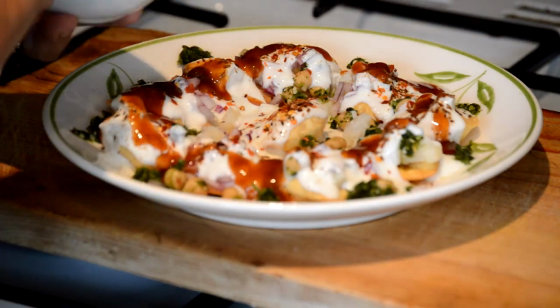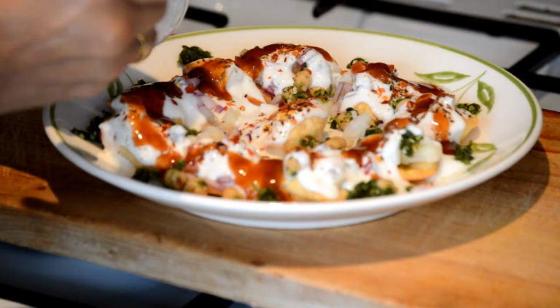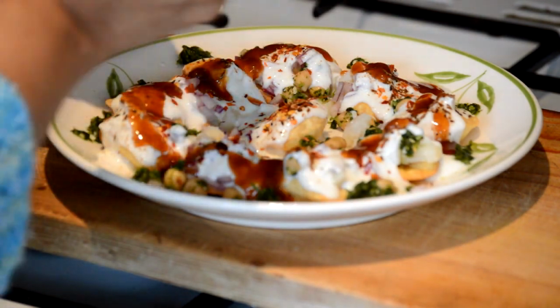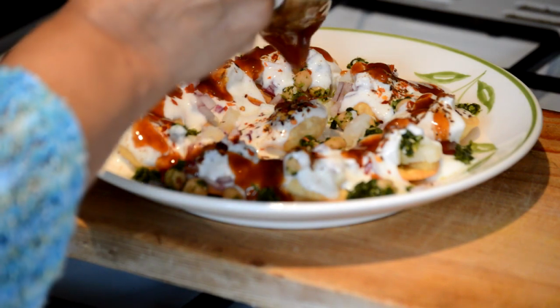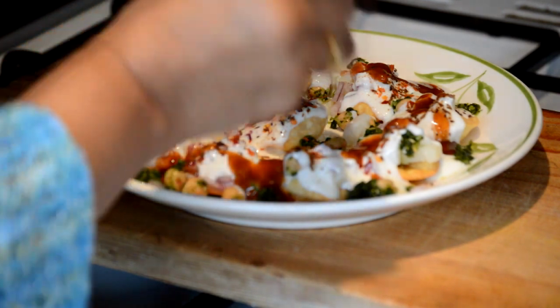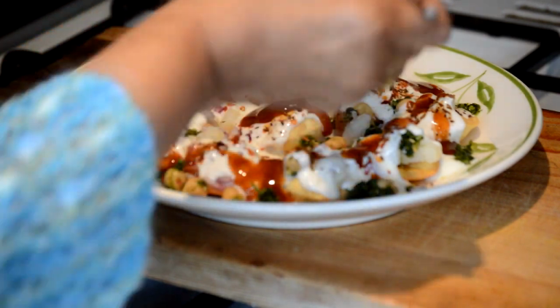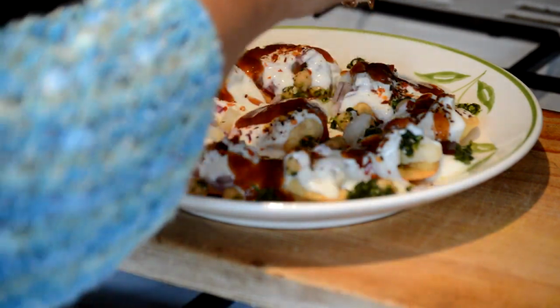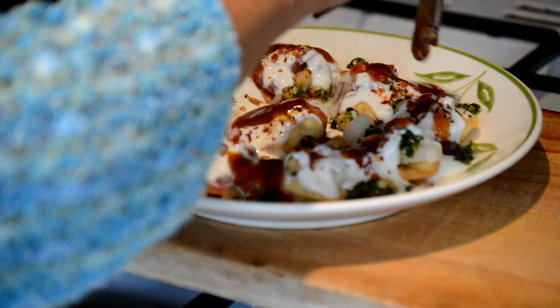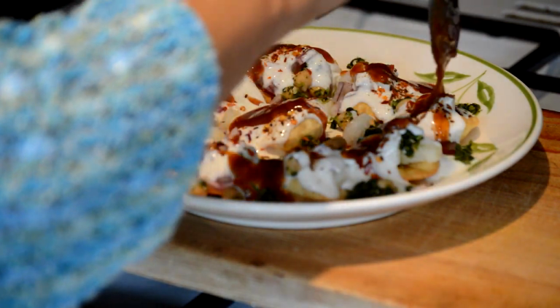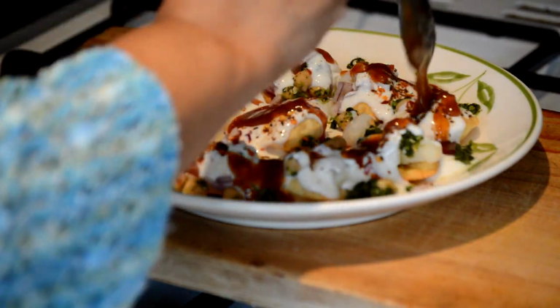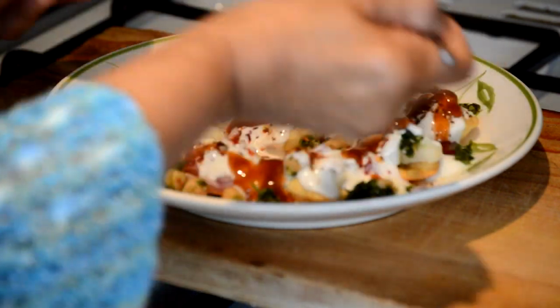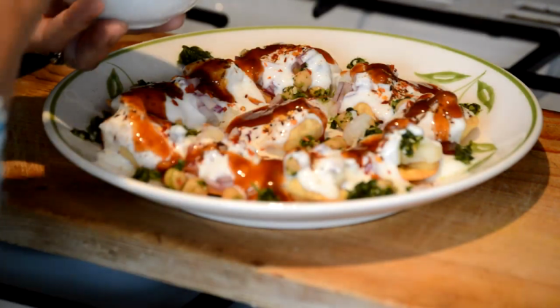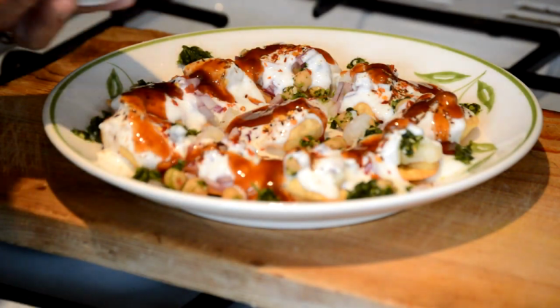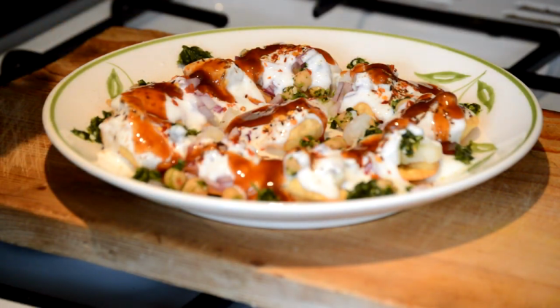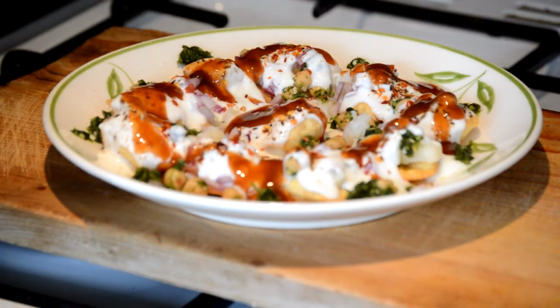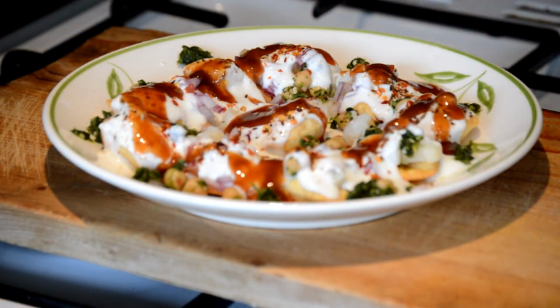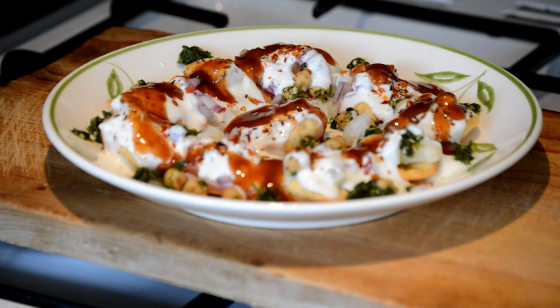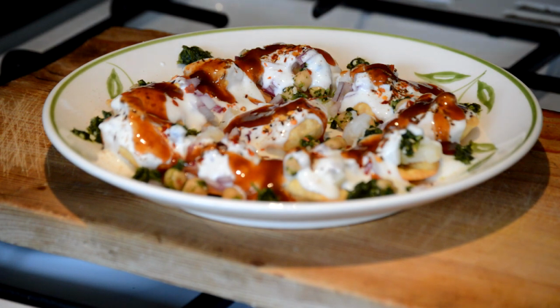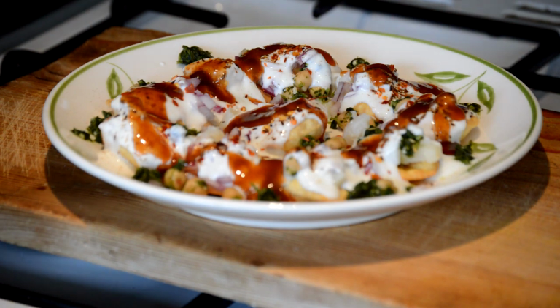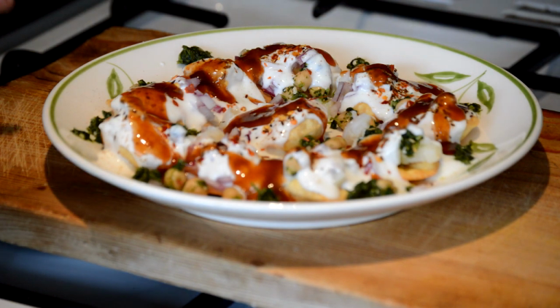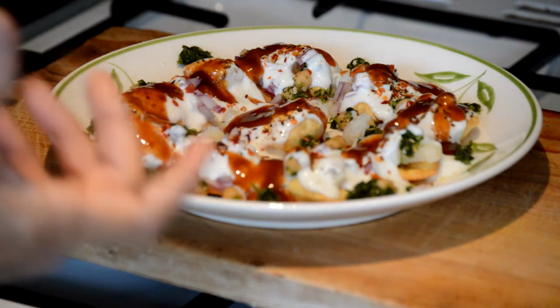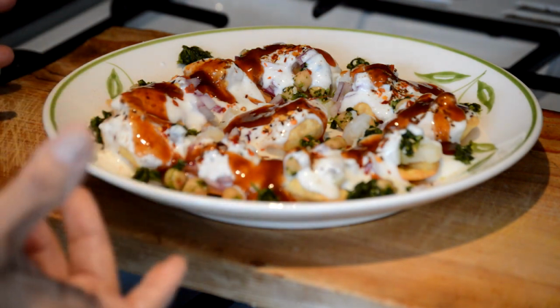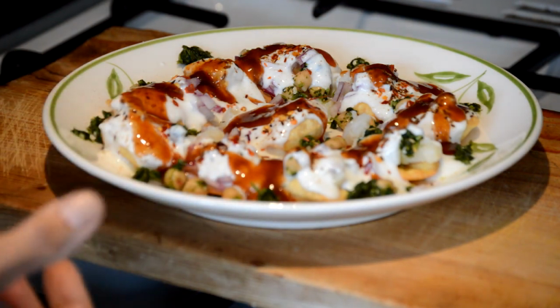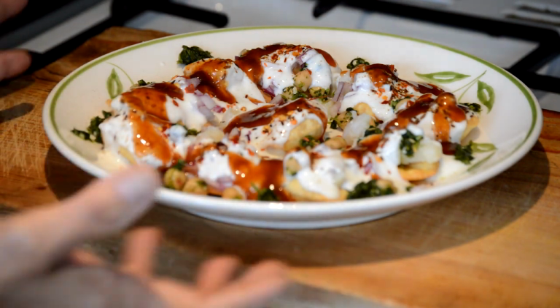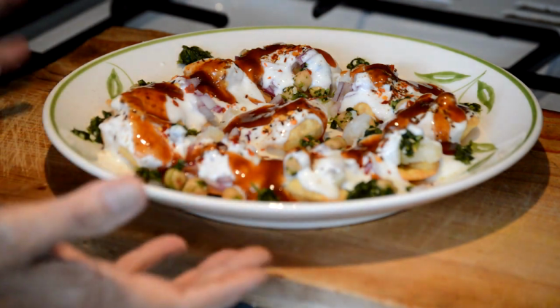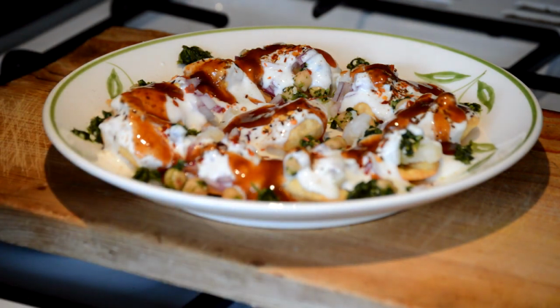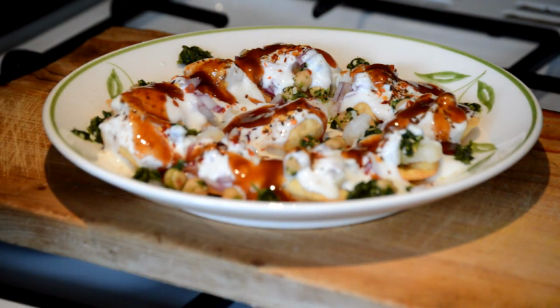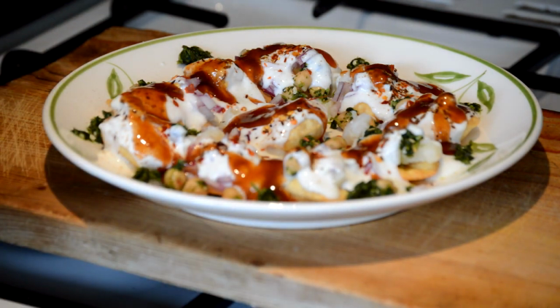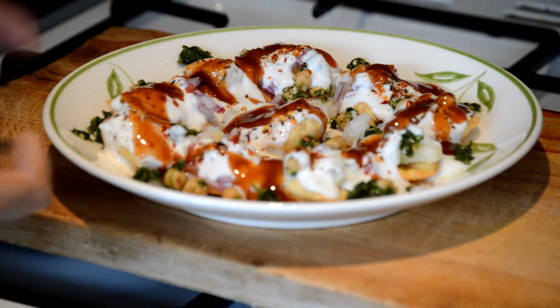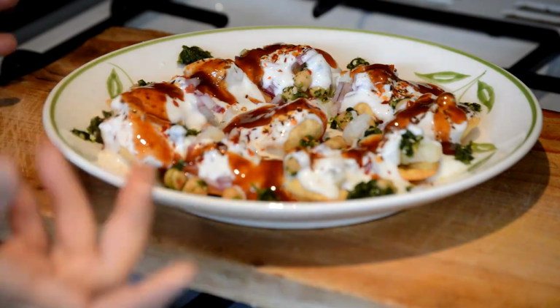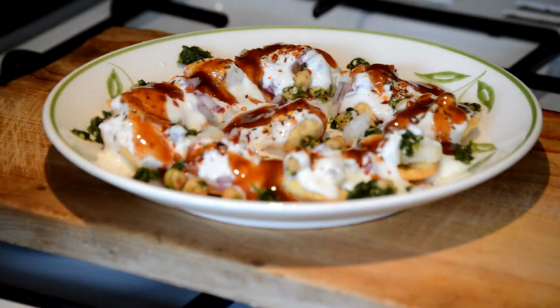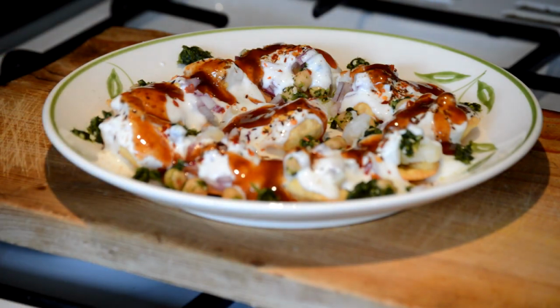So here we are. You can always add more chutney to your taste, but this is the dish you are going to enjoy — and that's it.